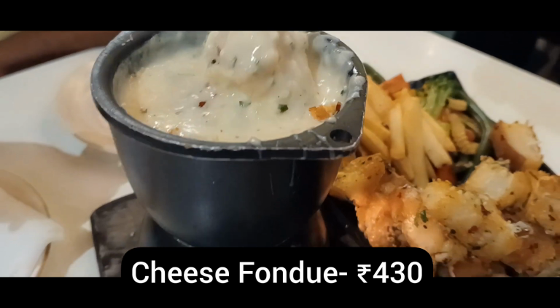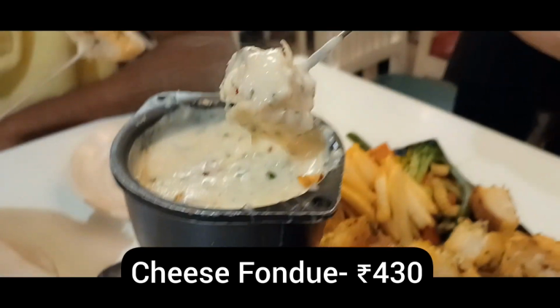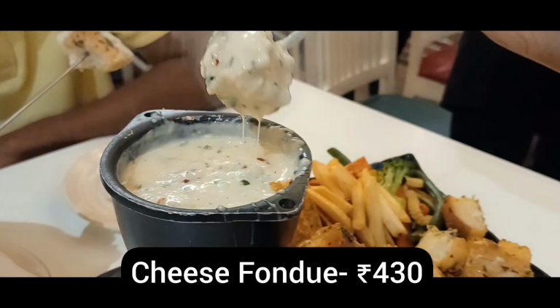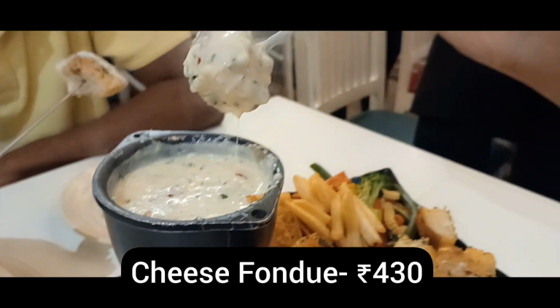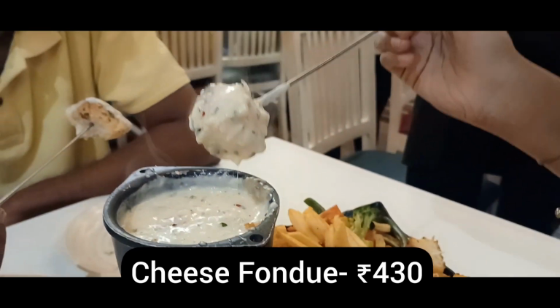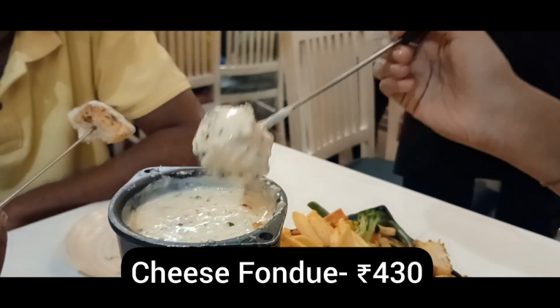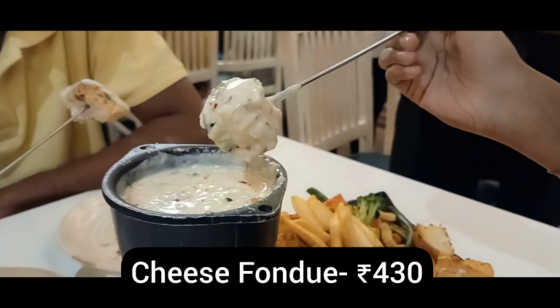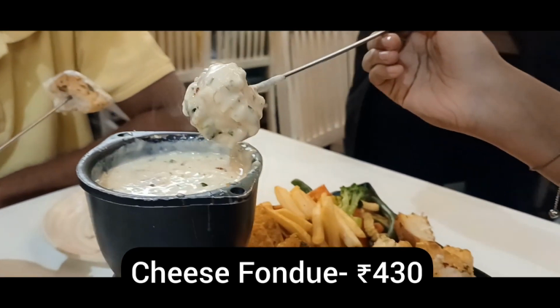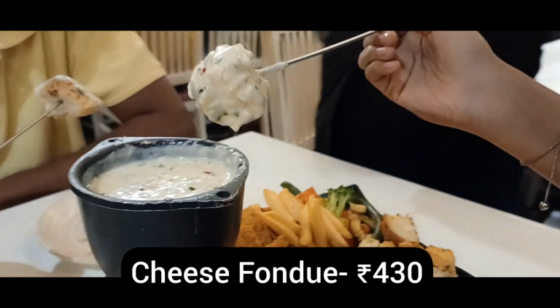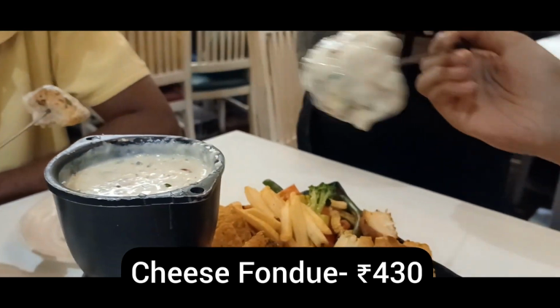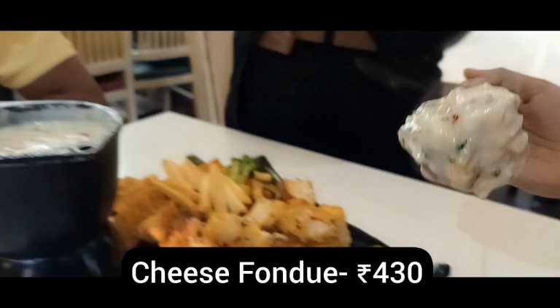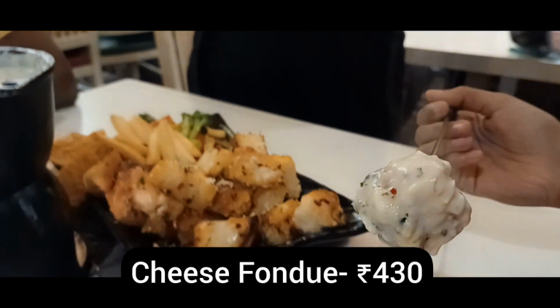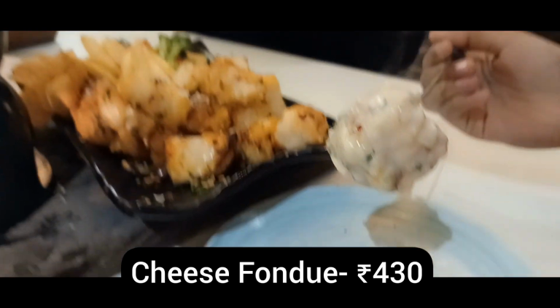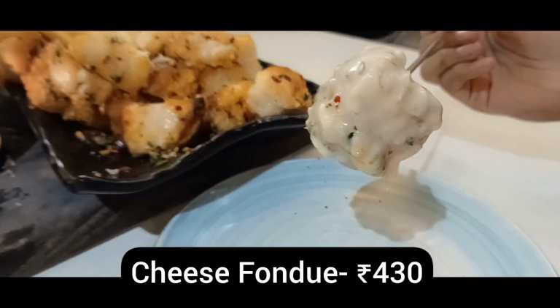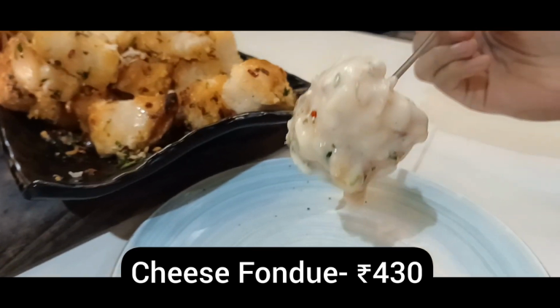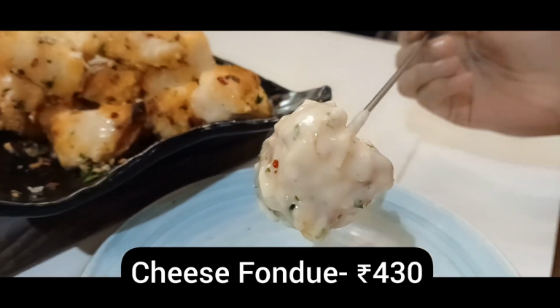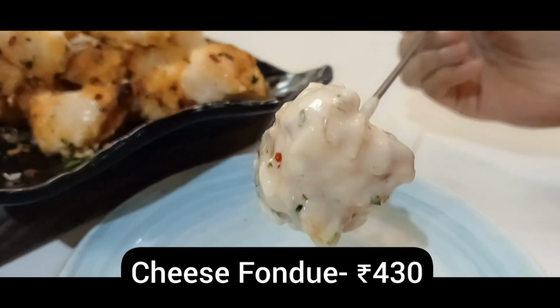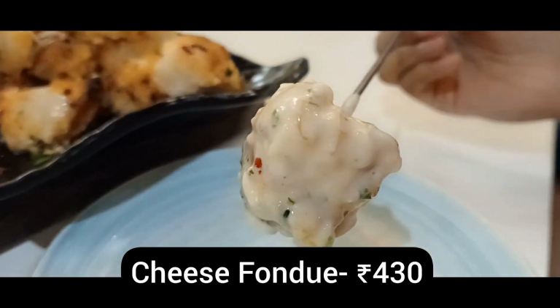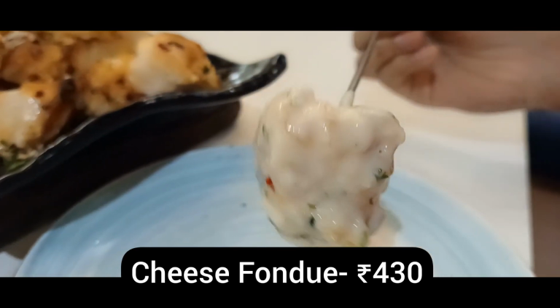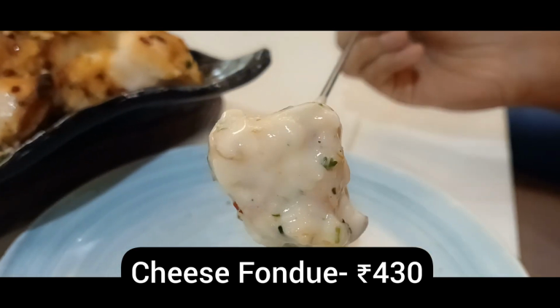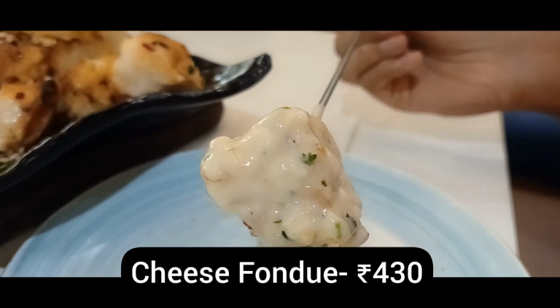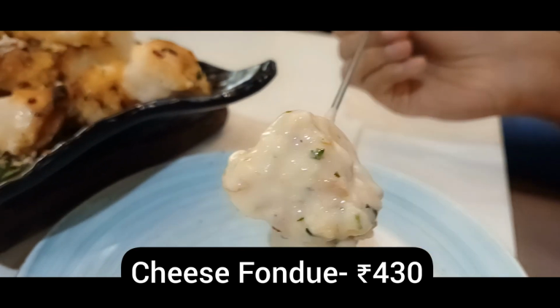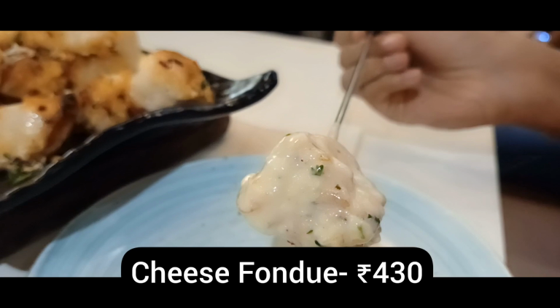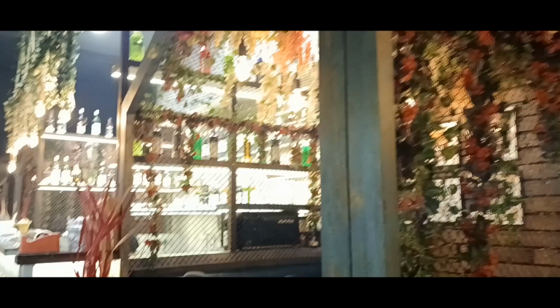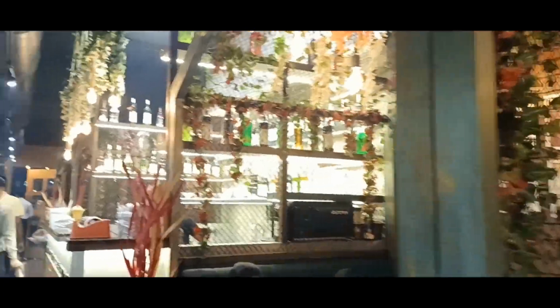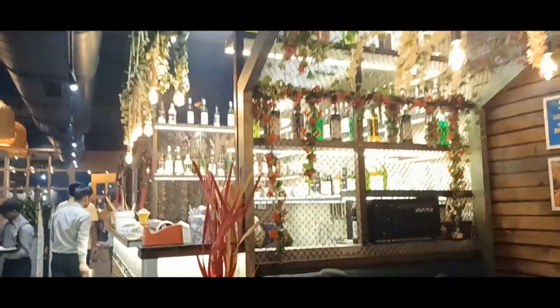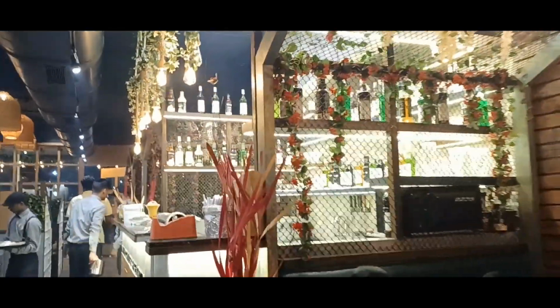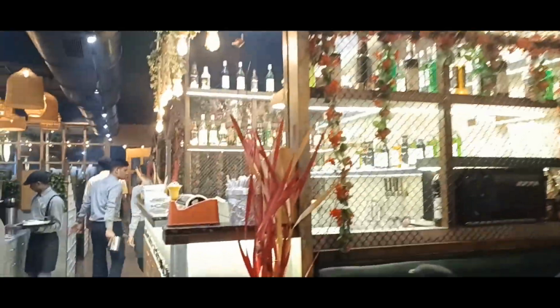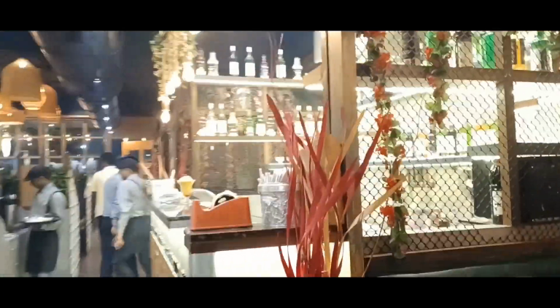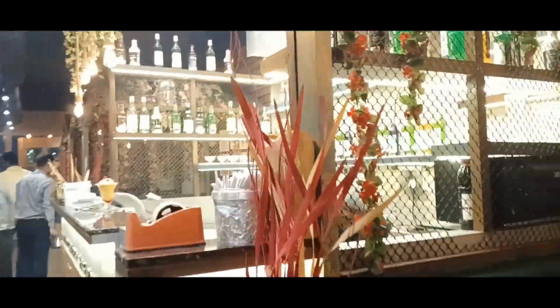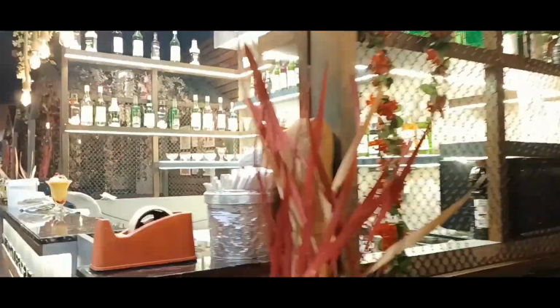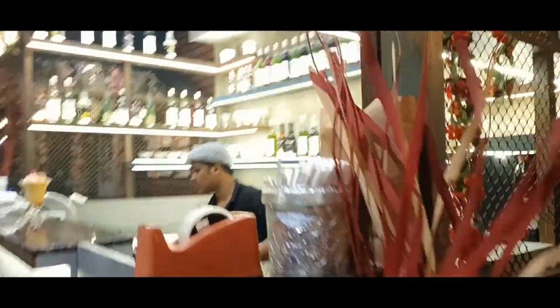There are nachos and boiled vegetables. There is cheese melt and a dip you can eat with it. The food is very tasty.